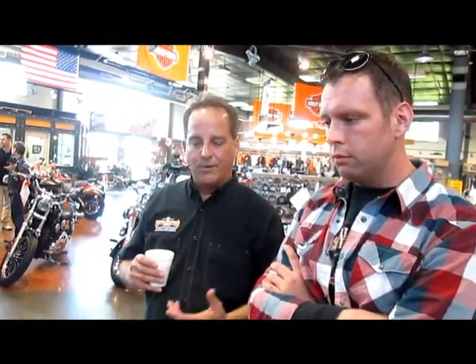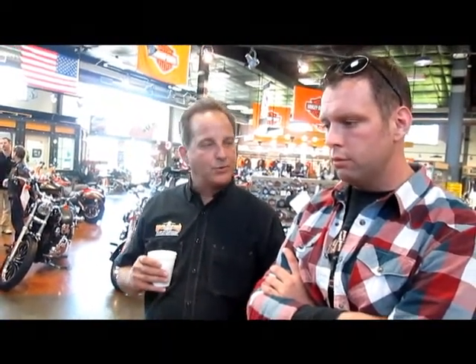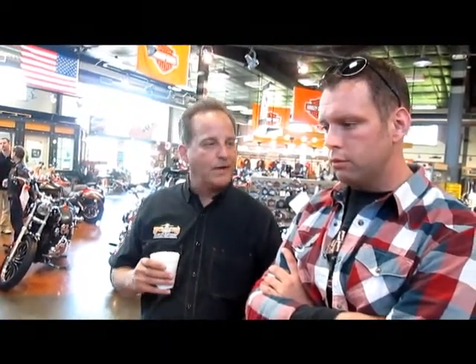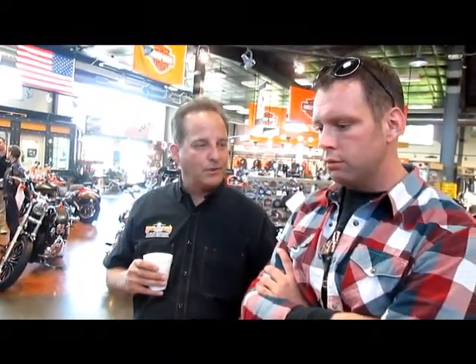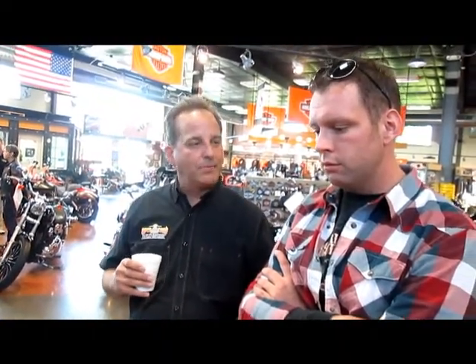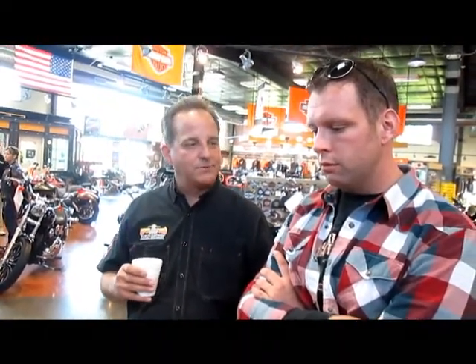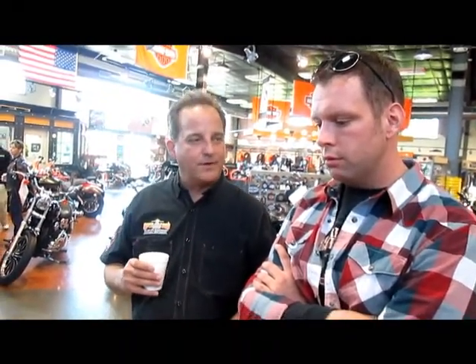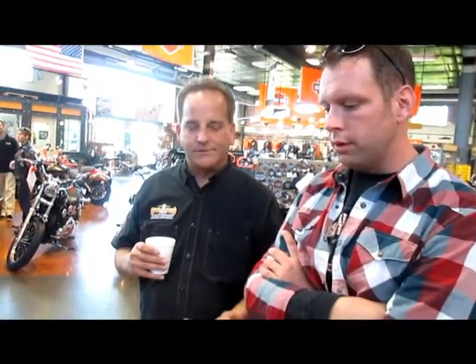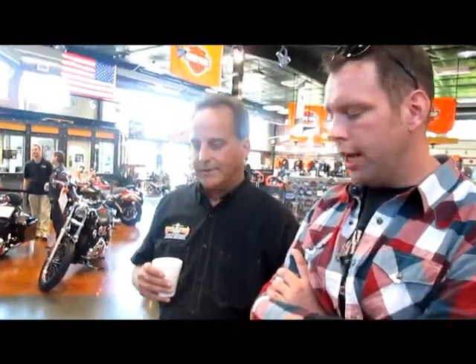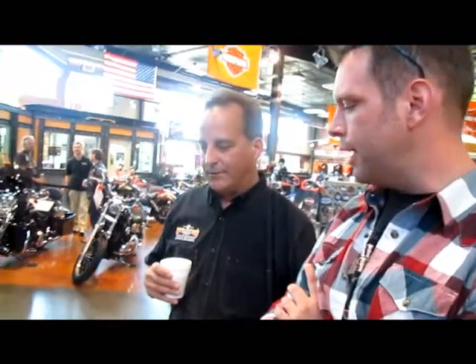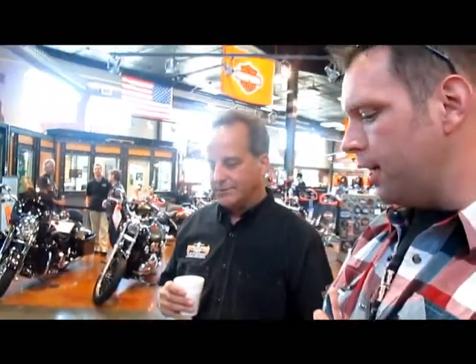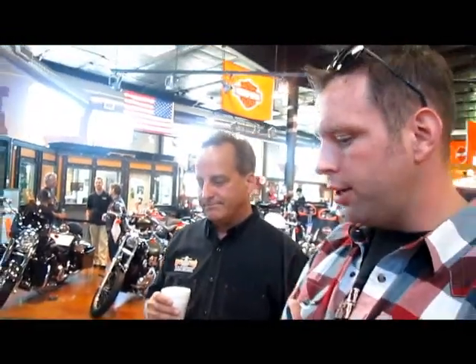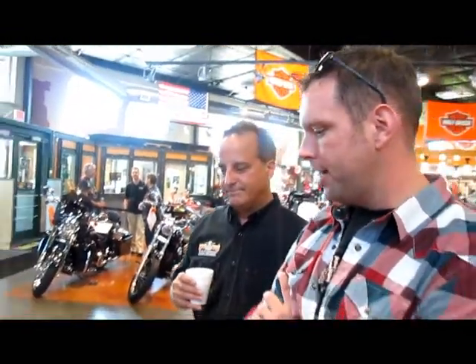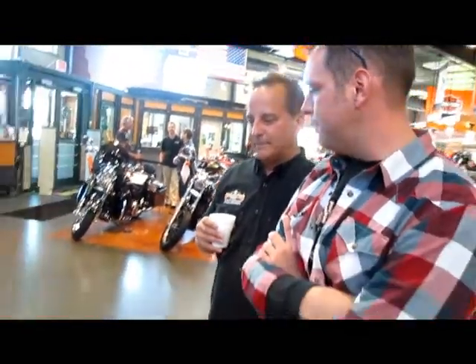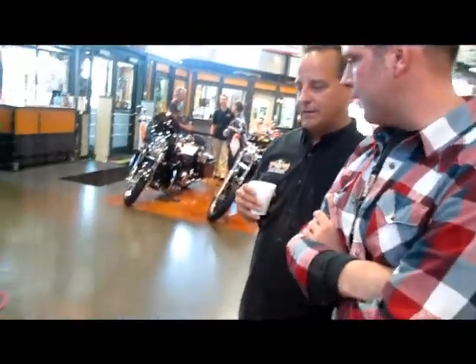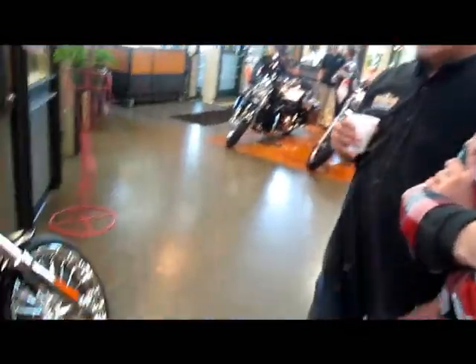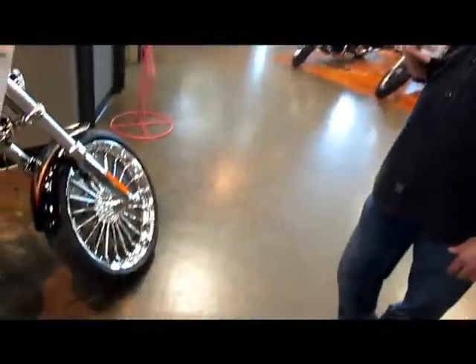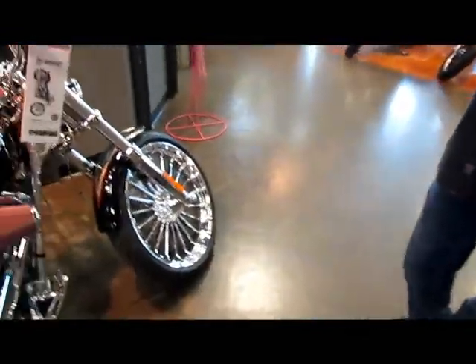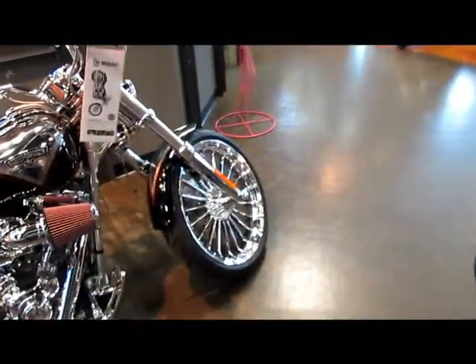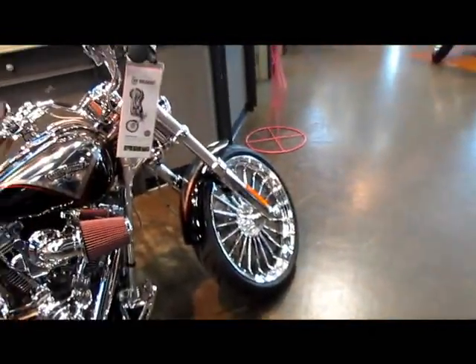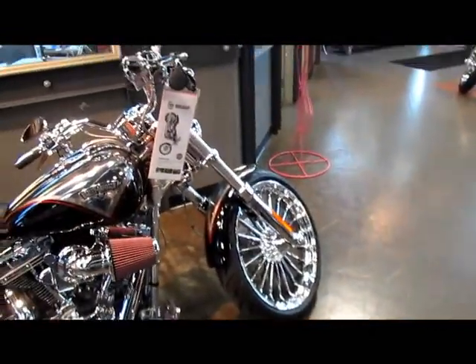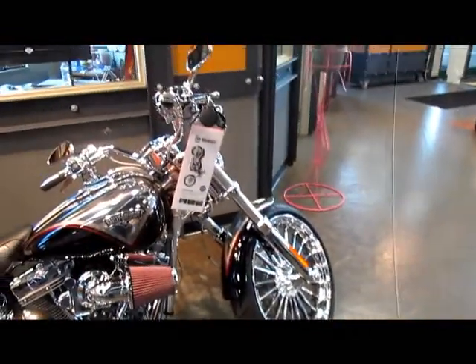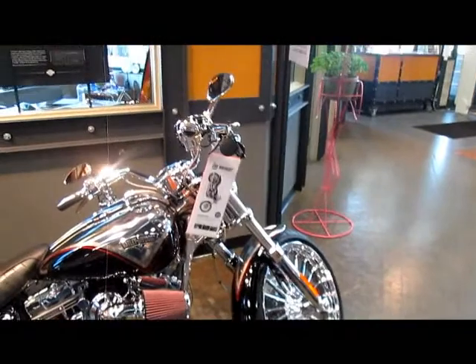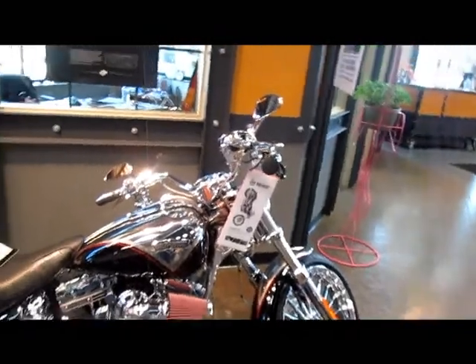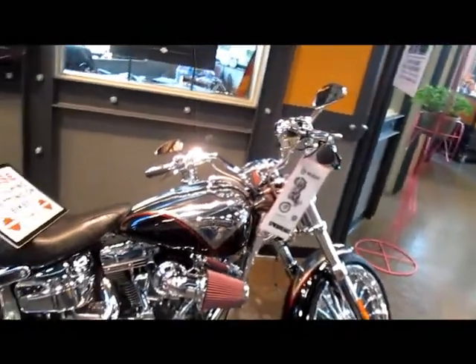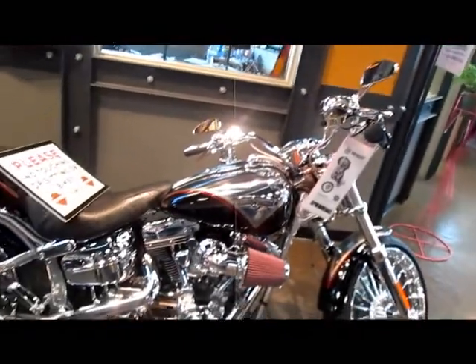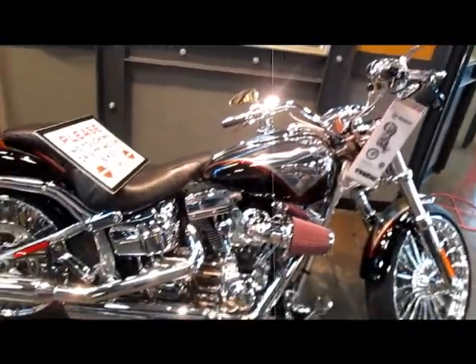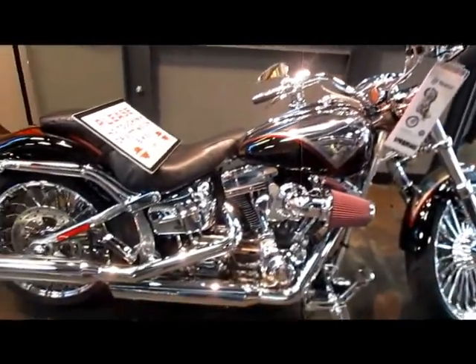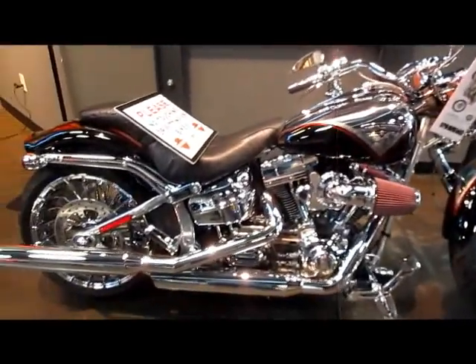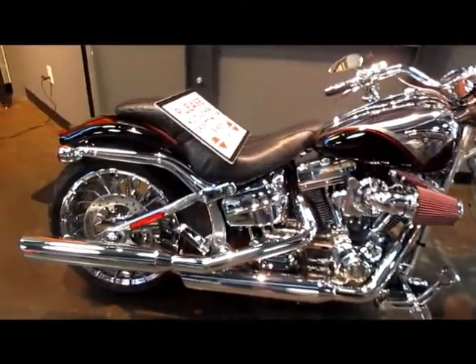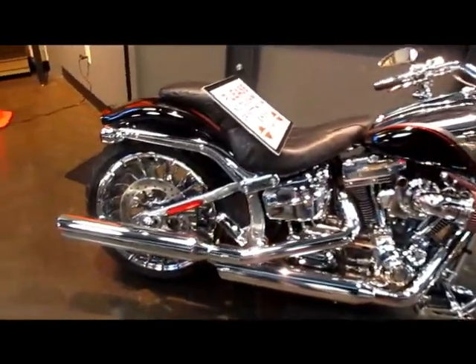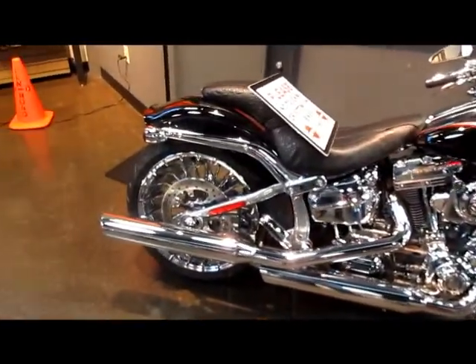And then we've got the touring line, which are all the big baggers with the fairings. And then you've got sidecars too, for guys like myself who aren't quite confident enough to get on one of these yet. We've actually got three-wheelers, even better — hop on a three-wheeler.